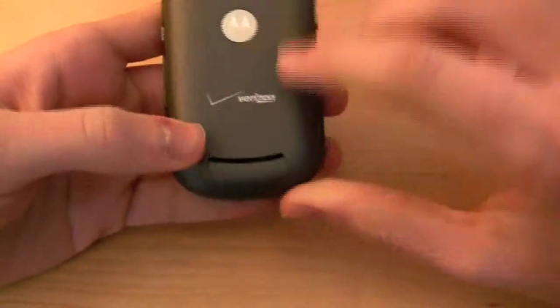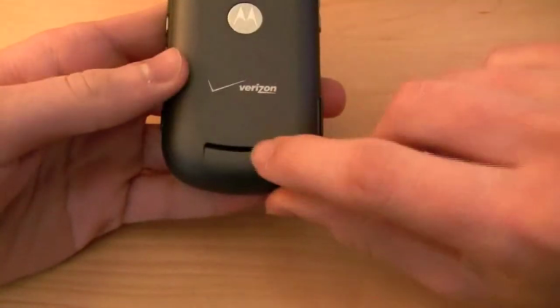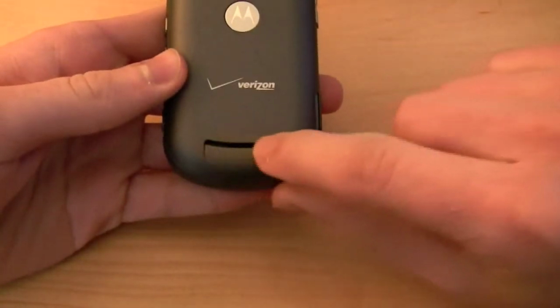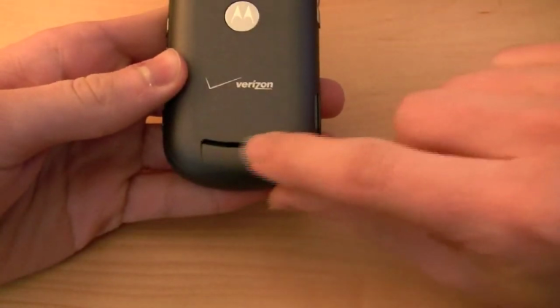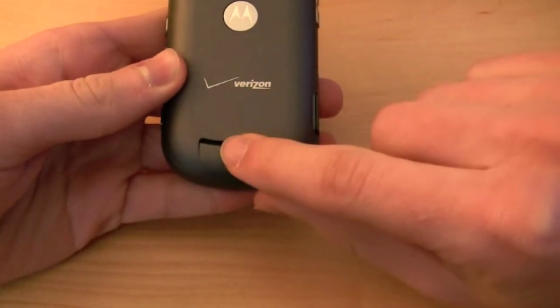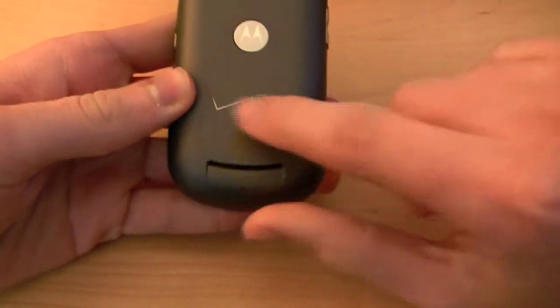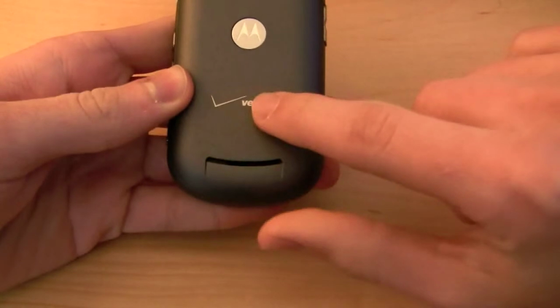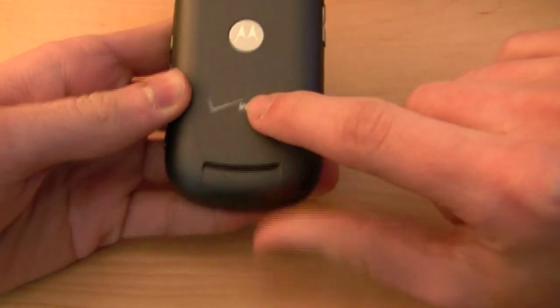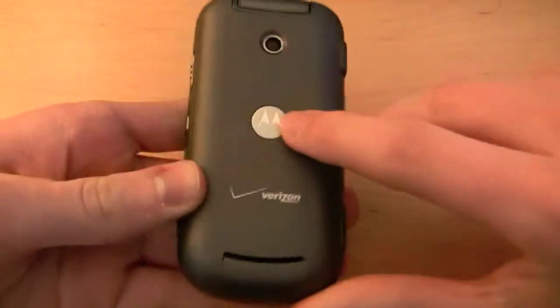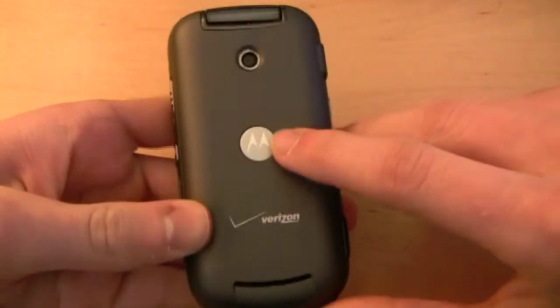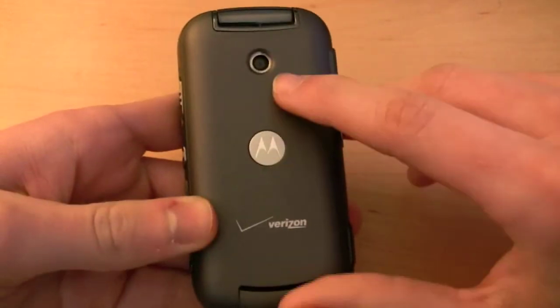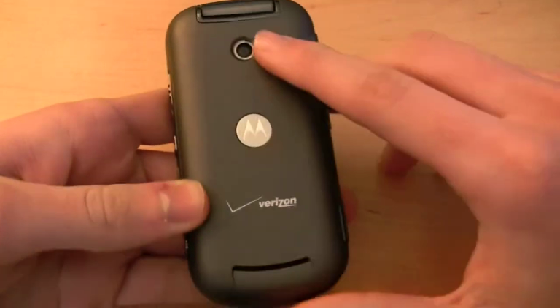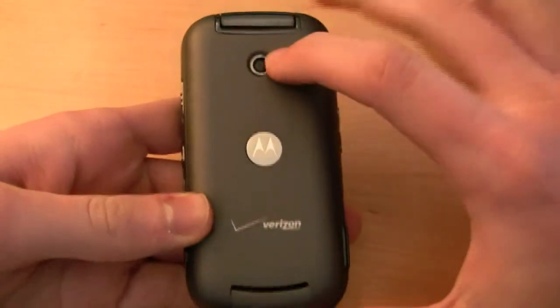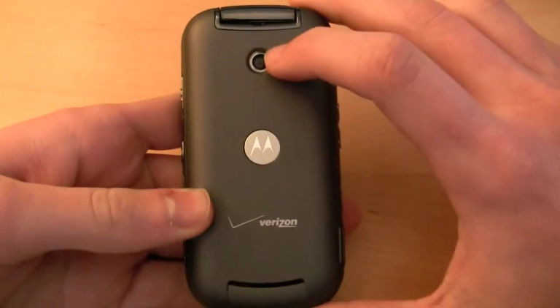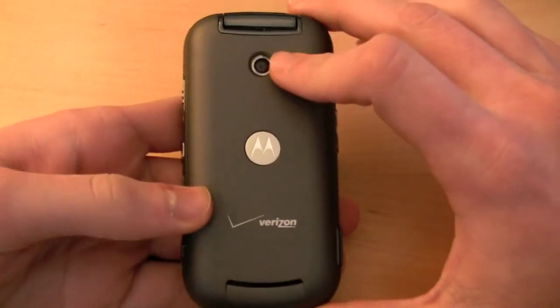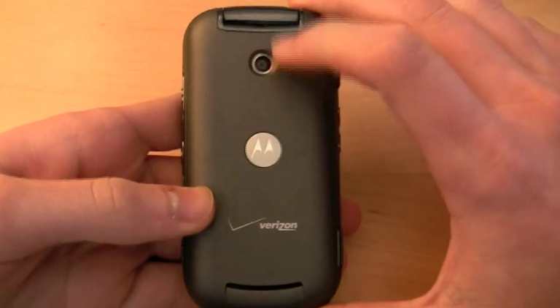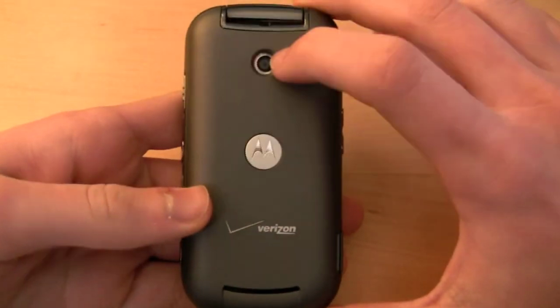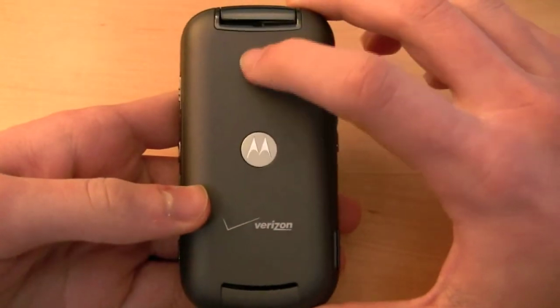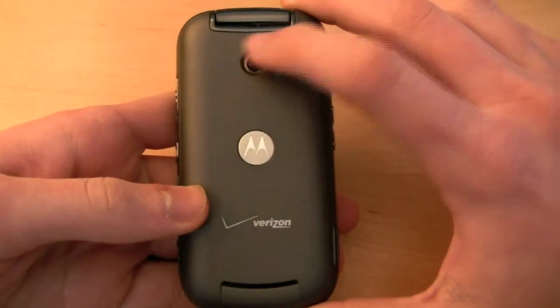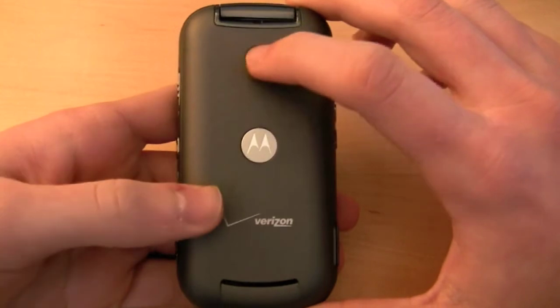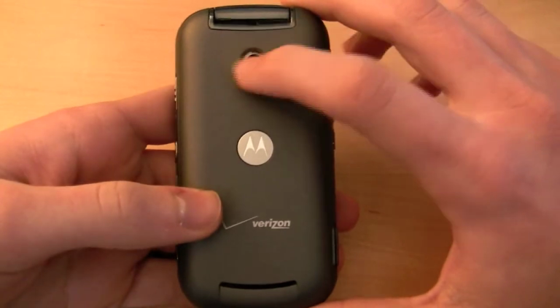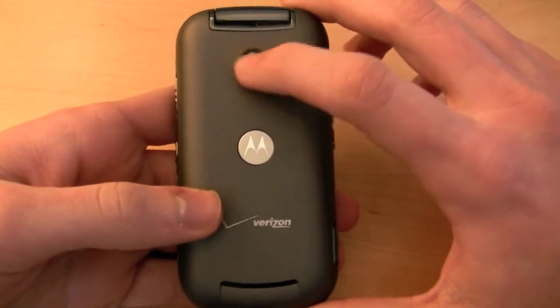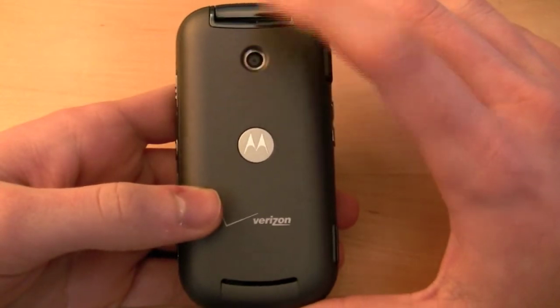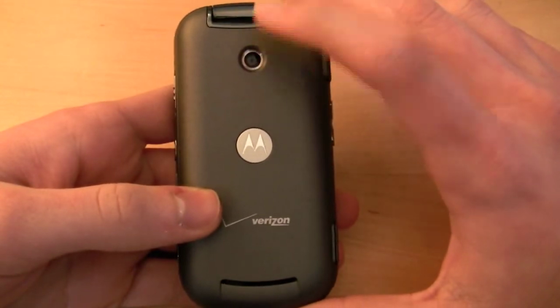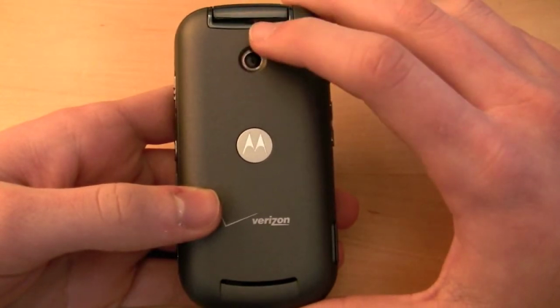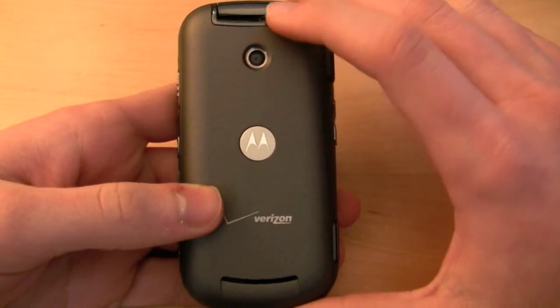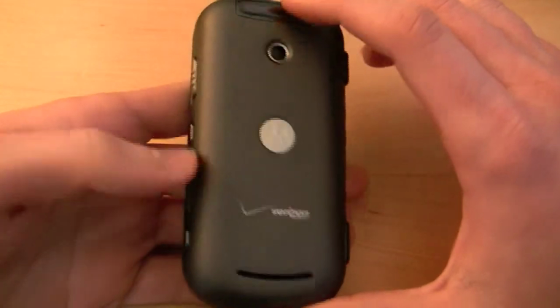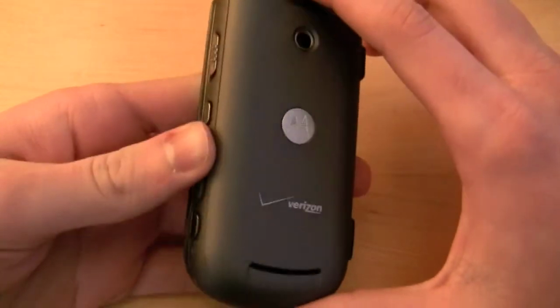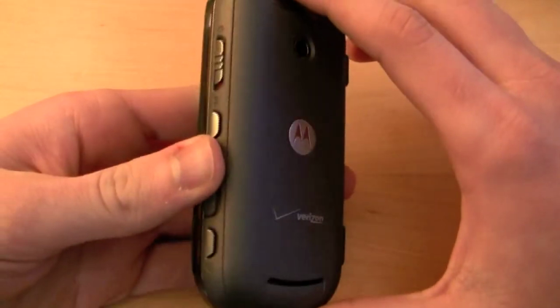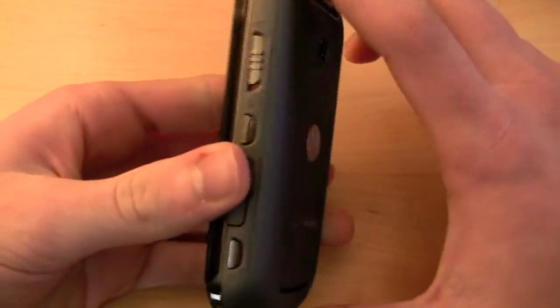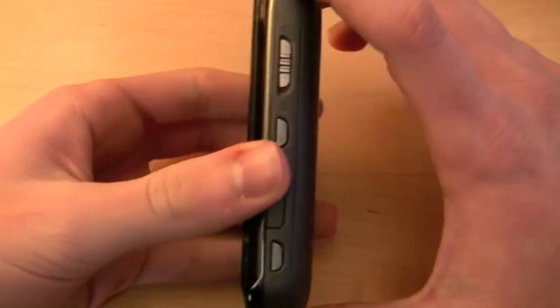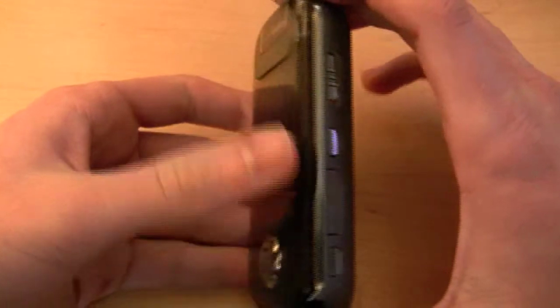On the back, you have your speaker here, Verizon Wireless logo, Motorola logo, and your 2 megapixel camera without a flash or vanity mirror. So pretty standard in that regard.